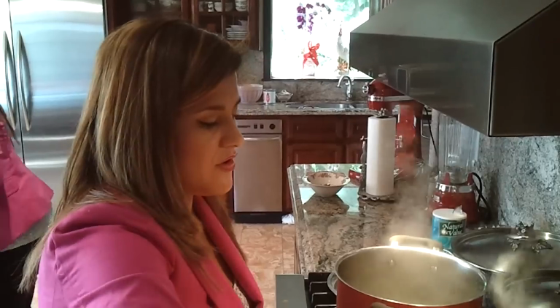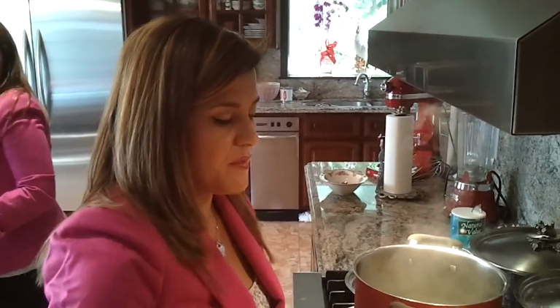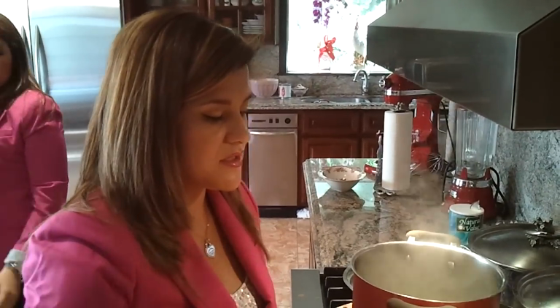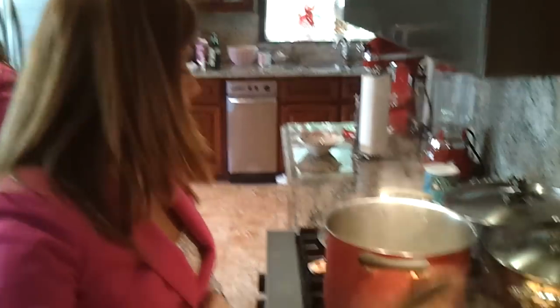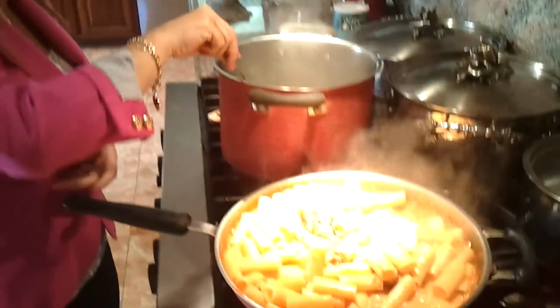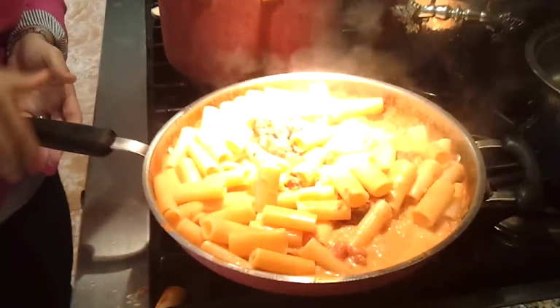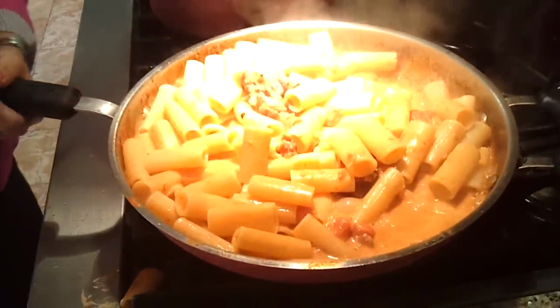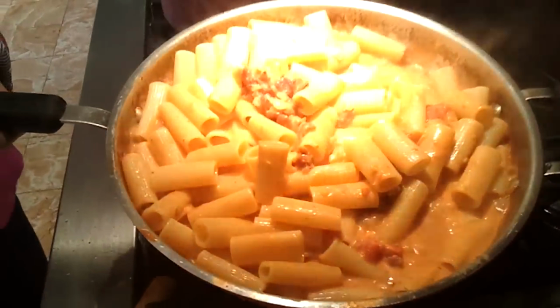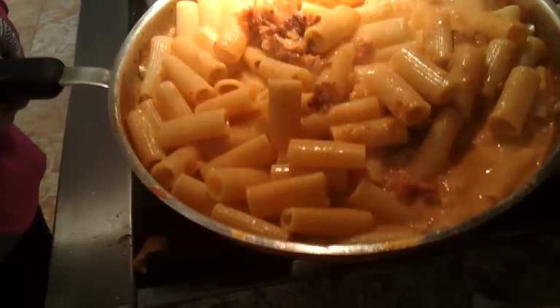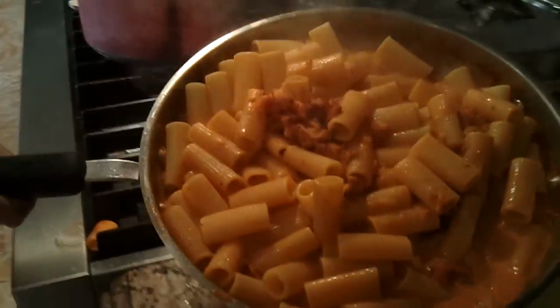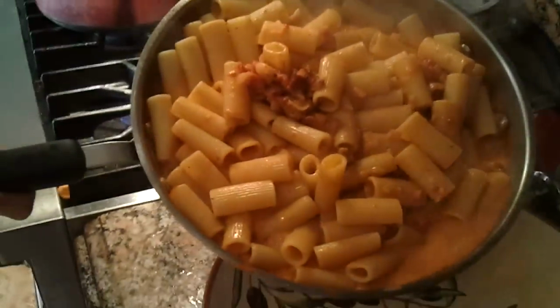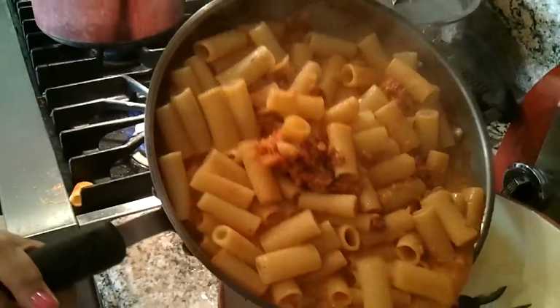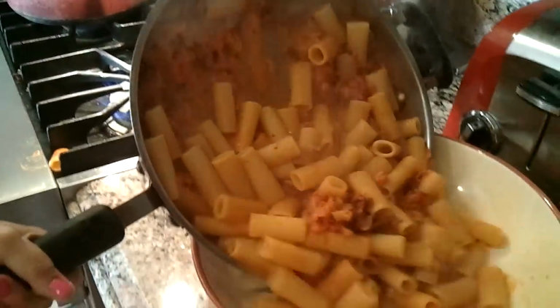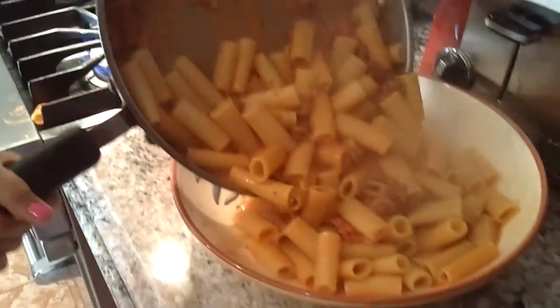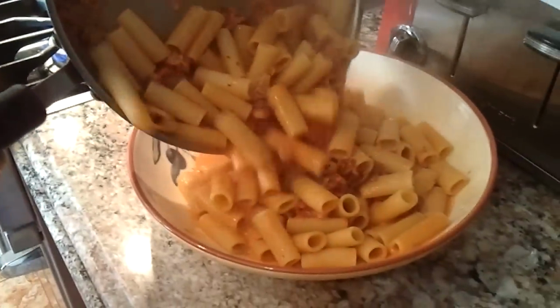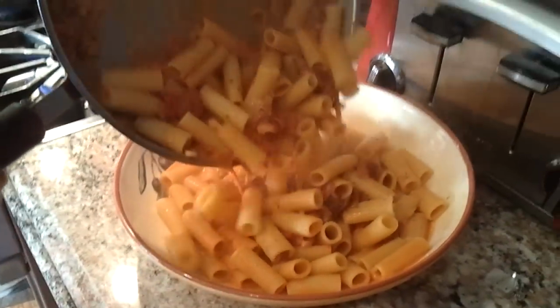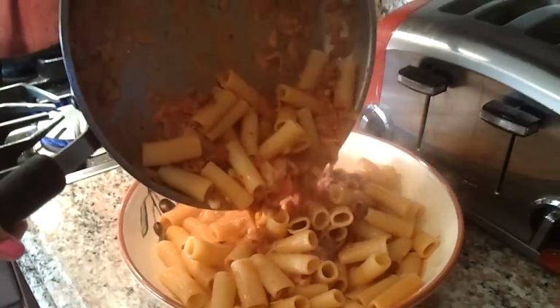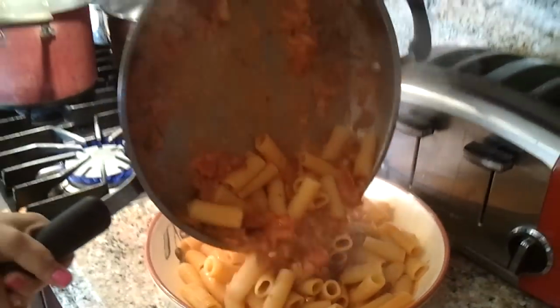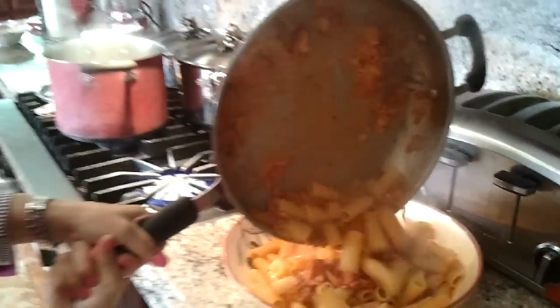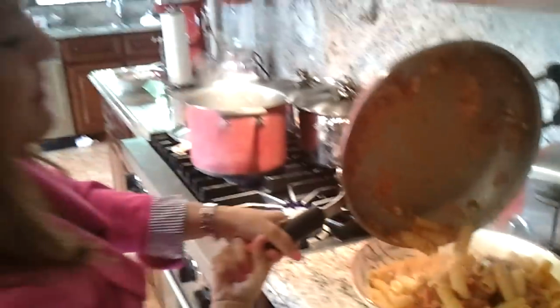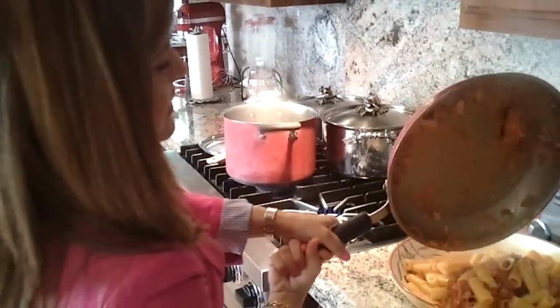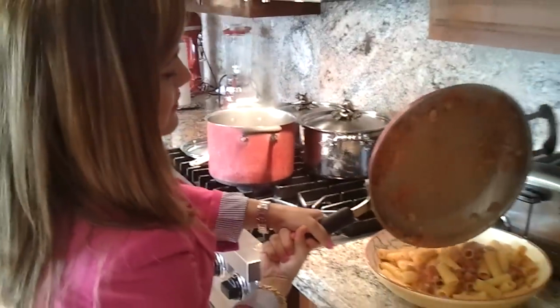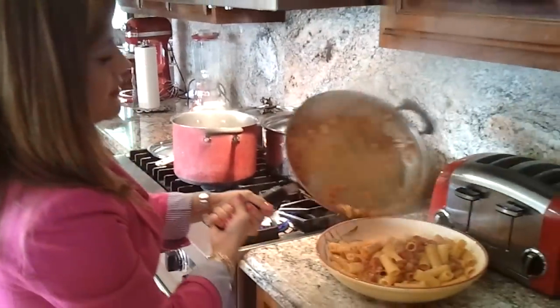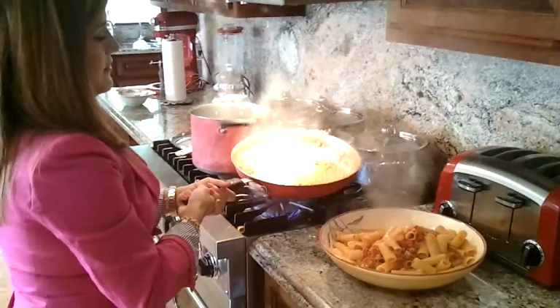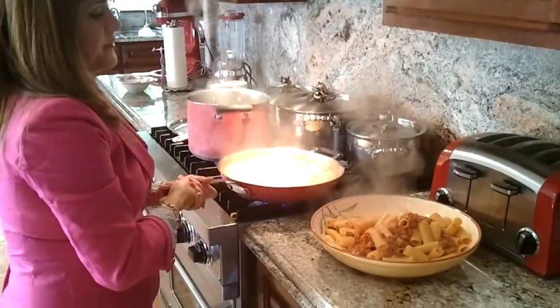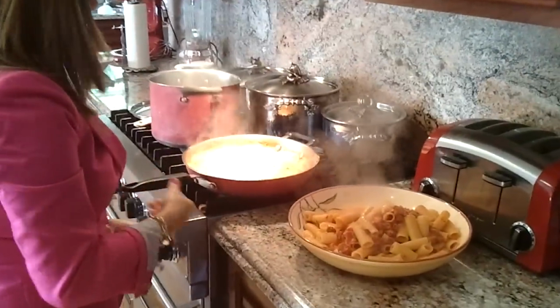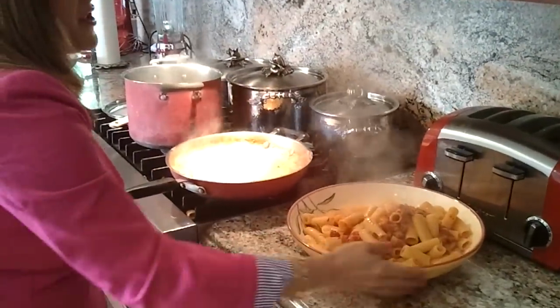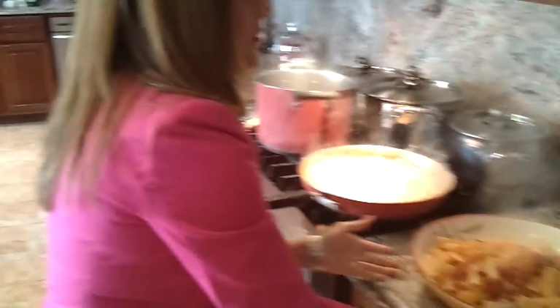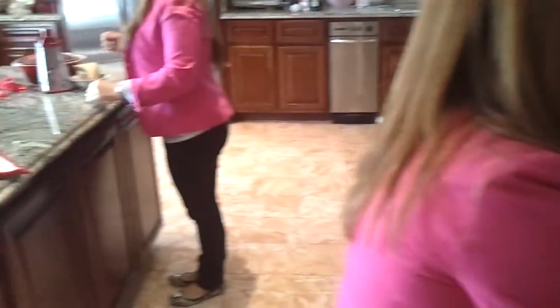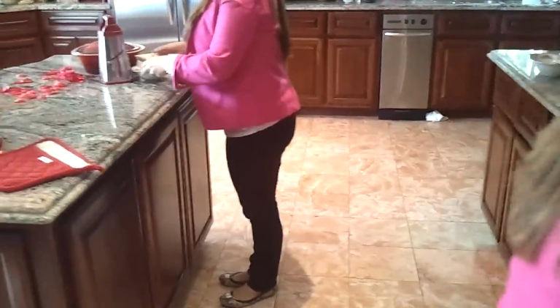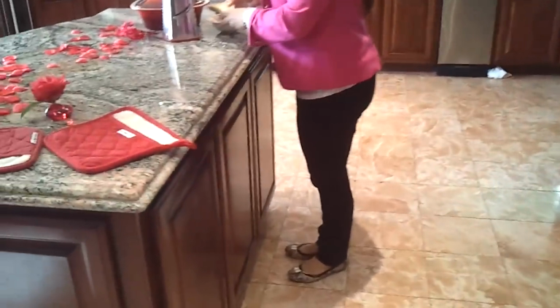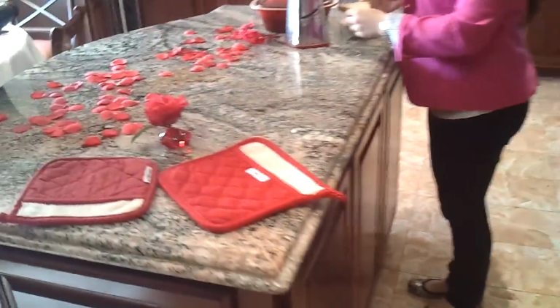Our pasta's ready. Our dish looks amazing. Katrina's going to top it with even more Parmigiano-Reggiano.